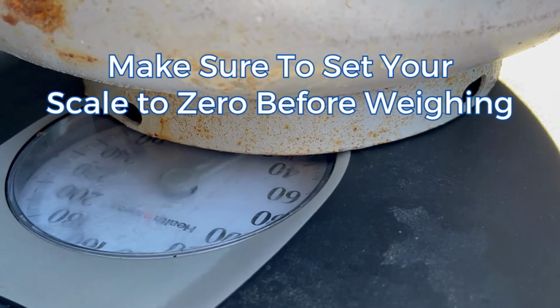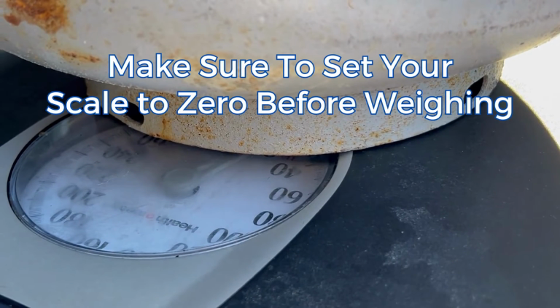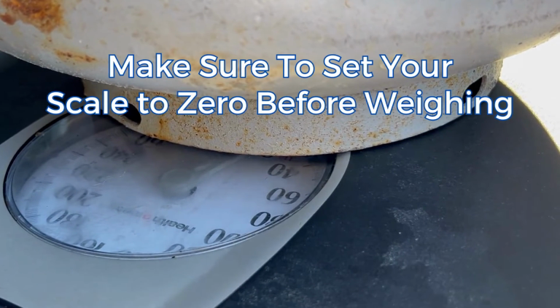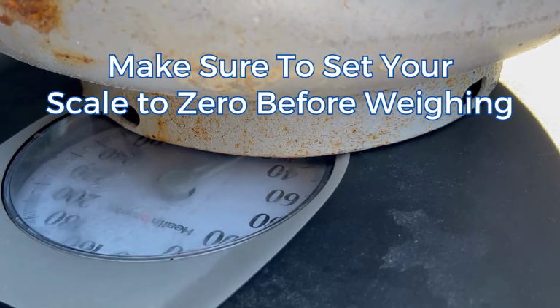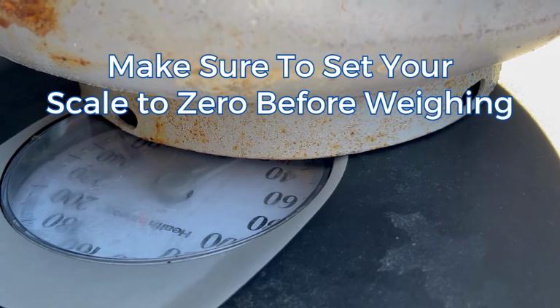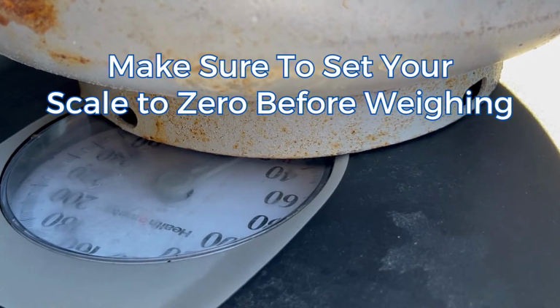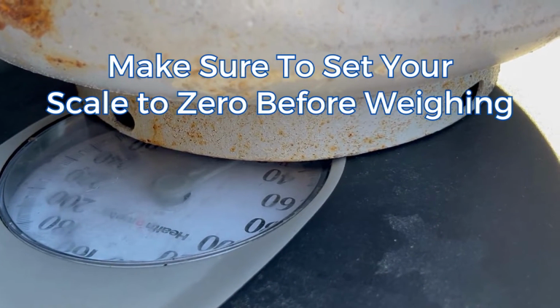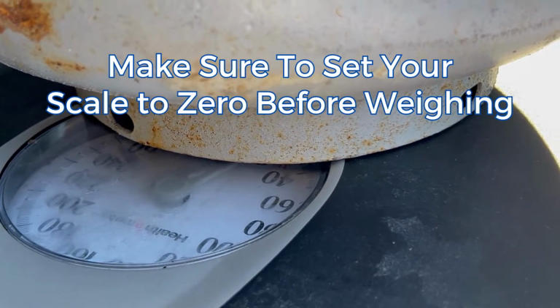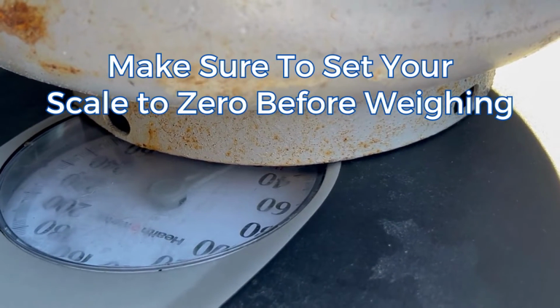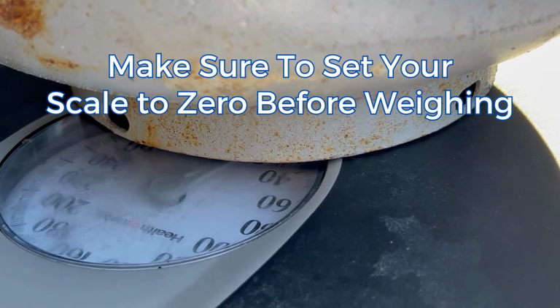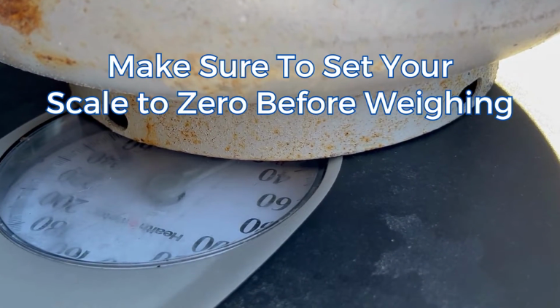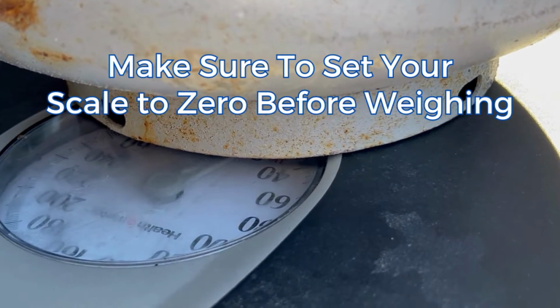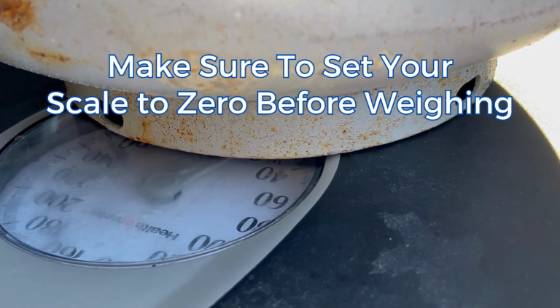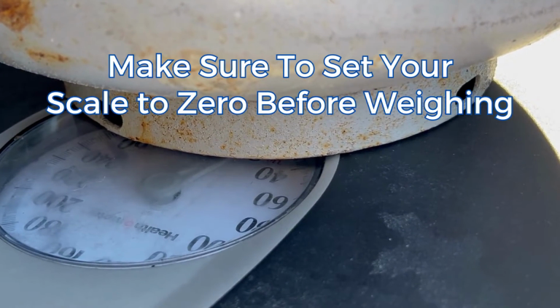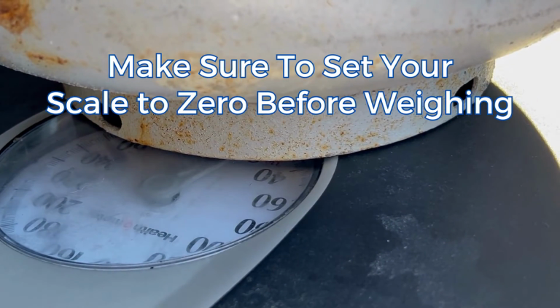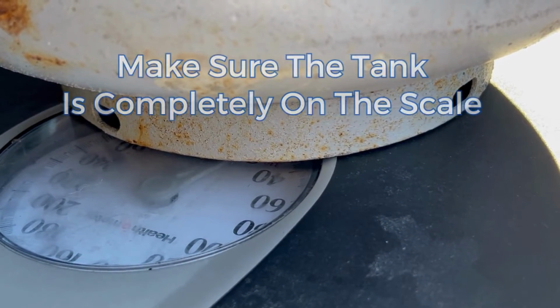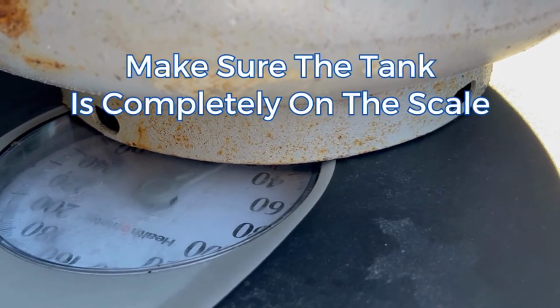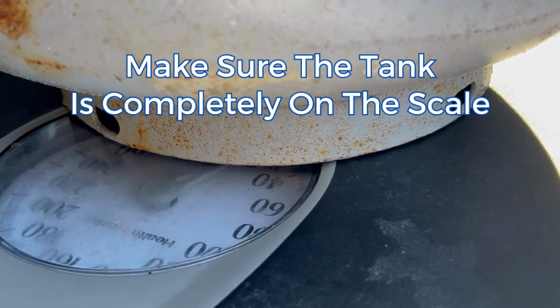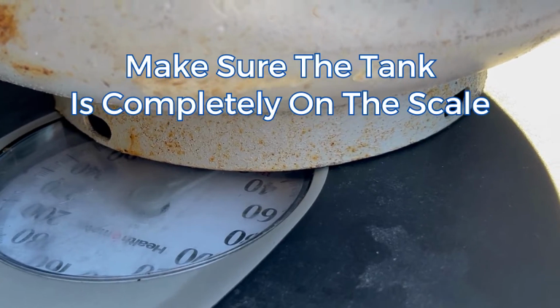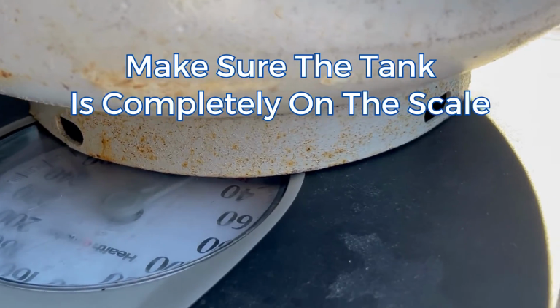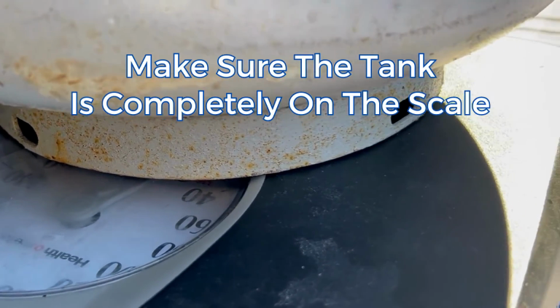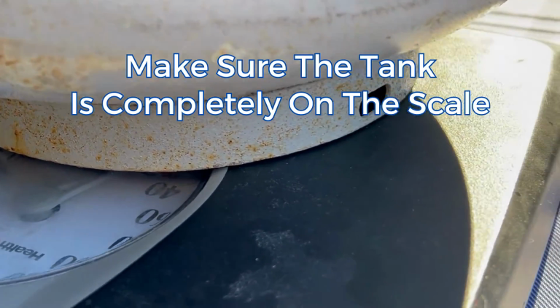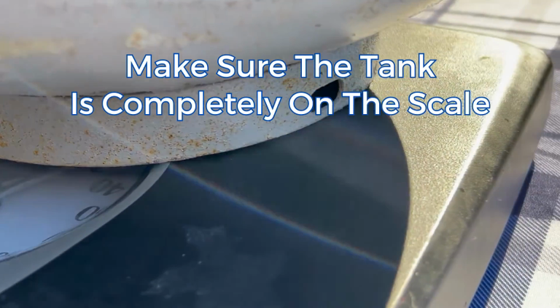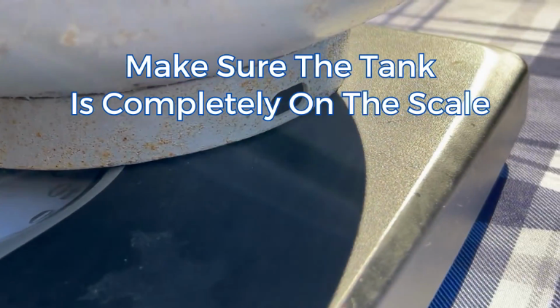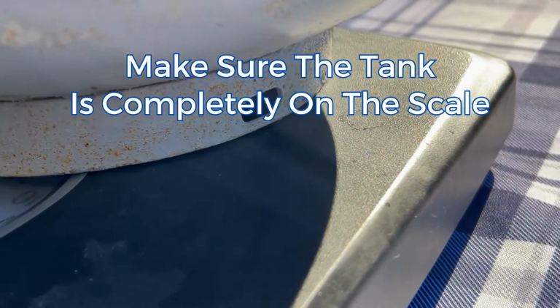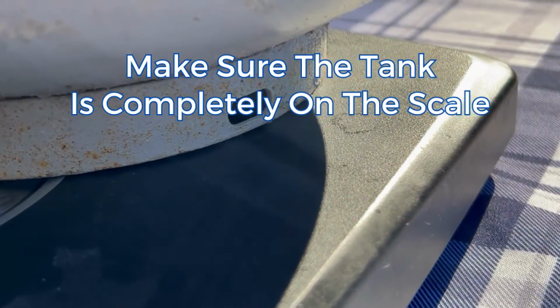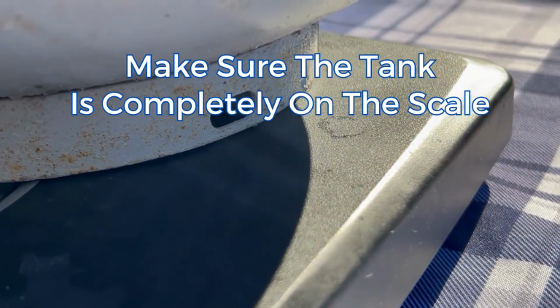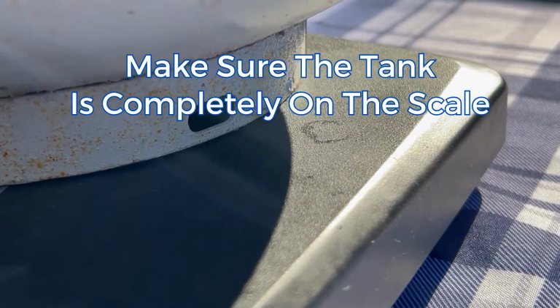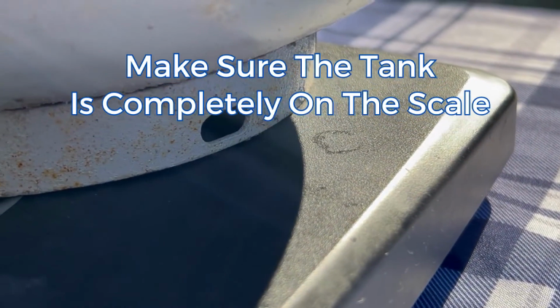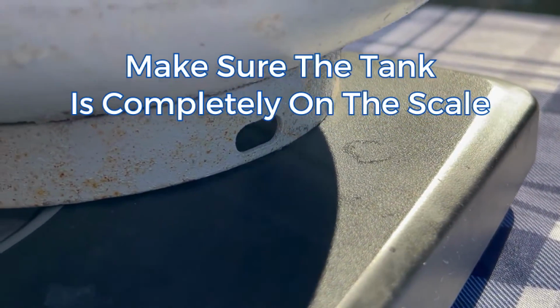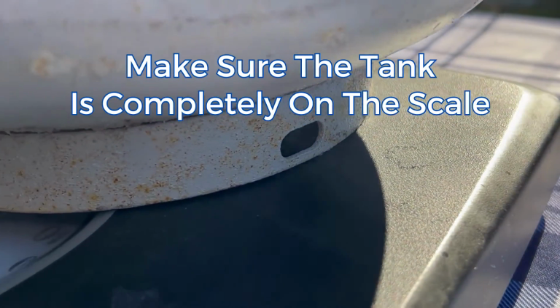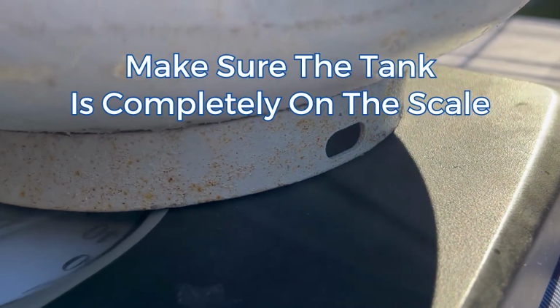Just remember to make sure that your scale is set to zero before you weigh anything, so that you can have an accurate weight, and that the tank is completely on the scale.